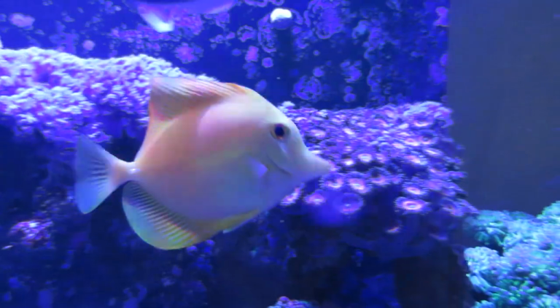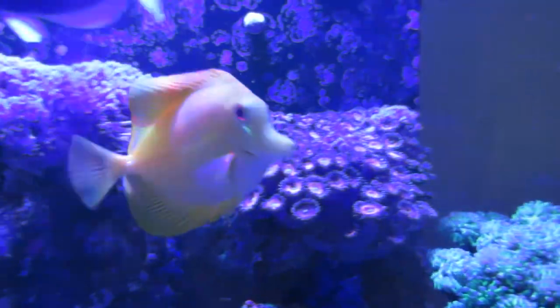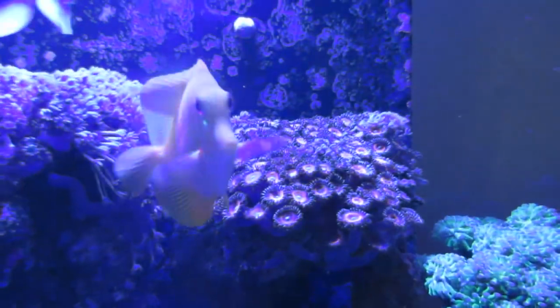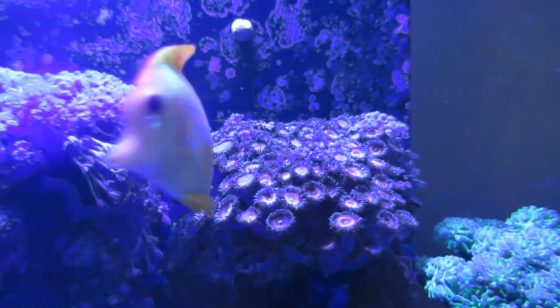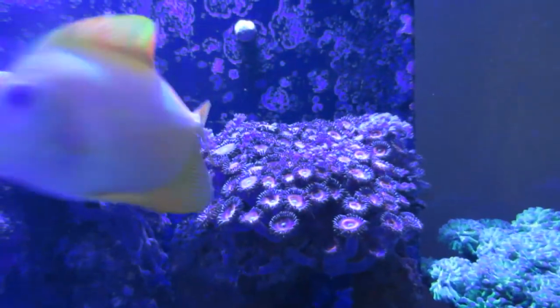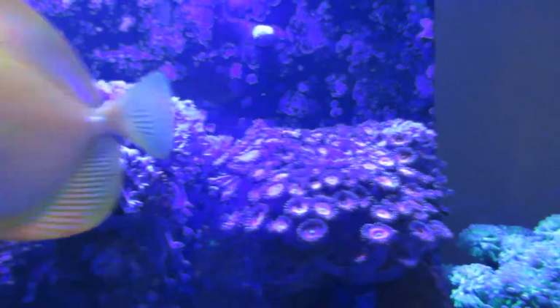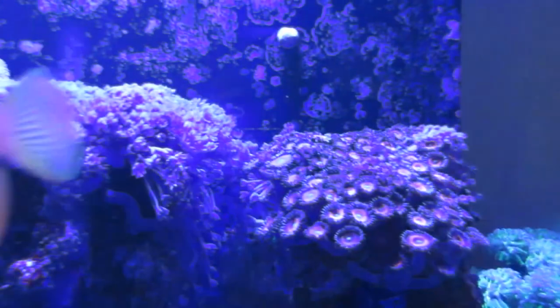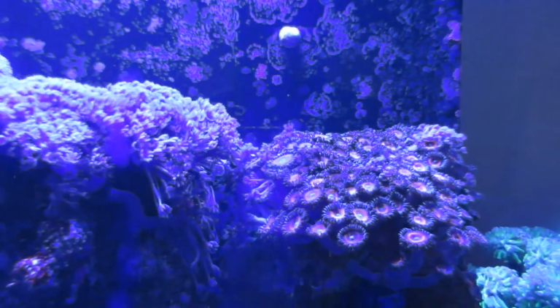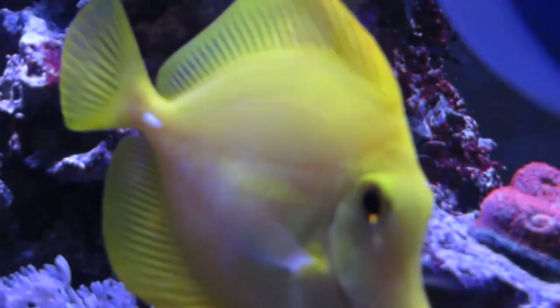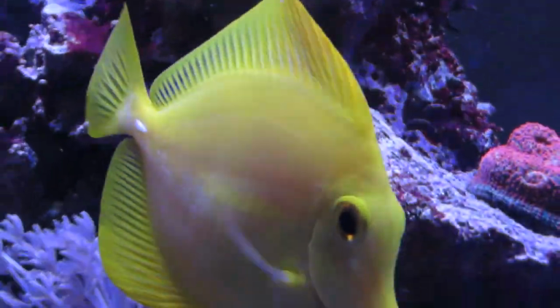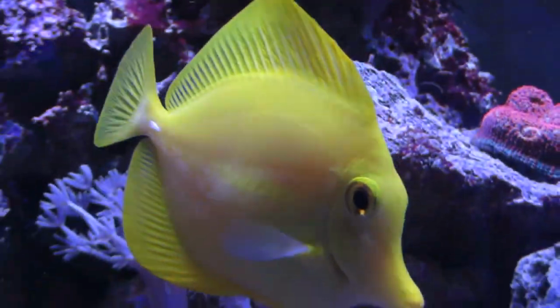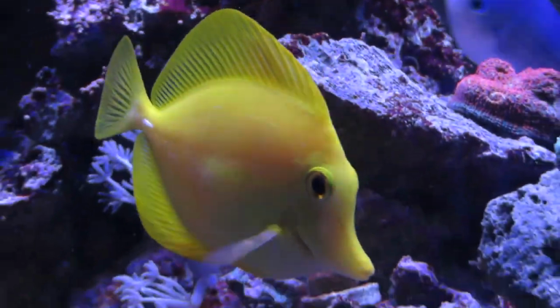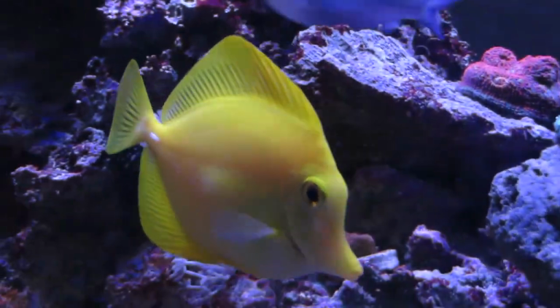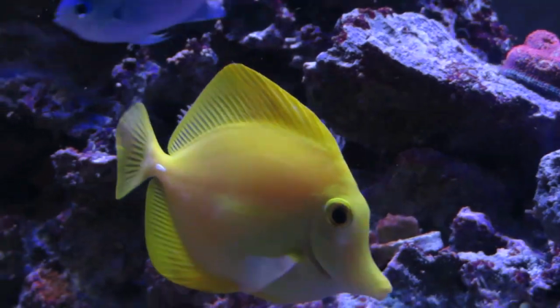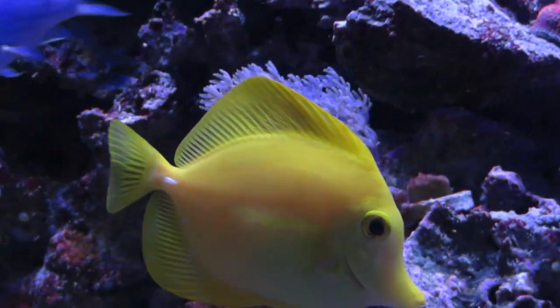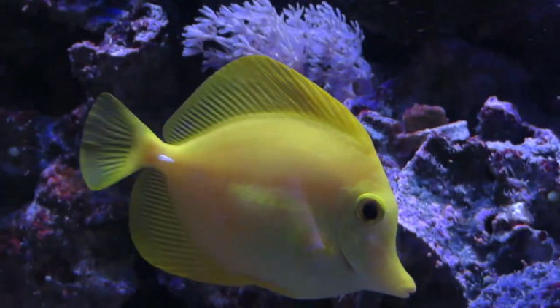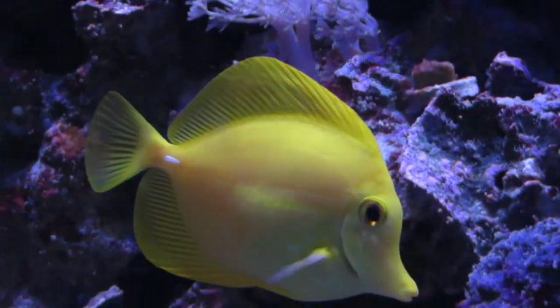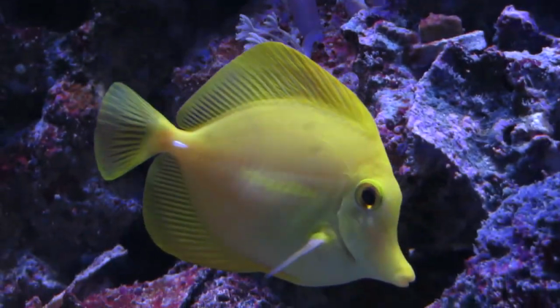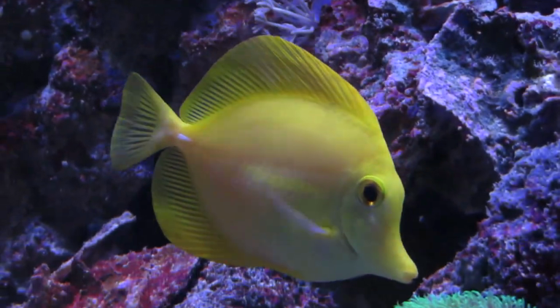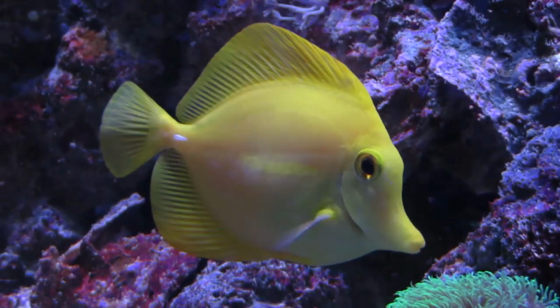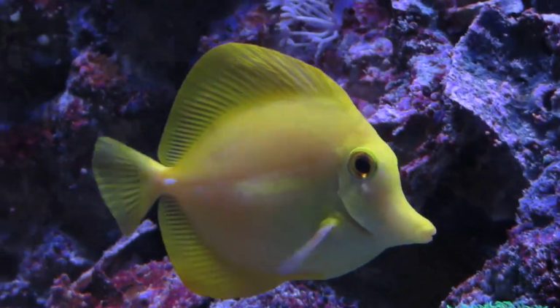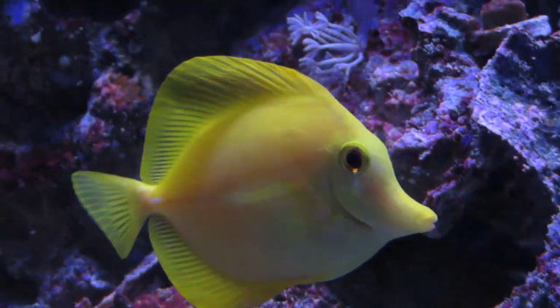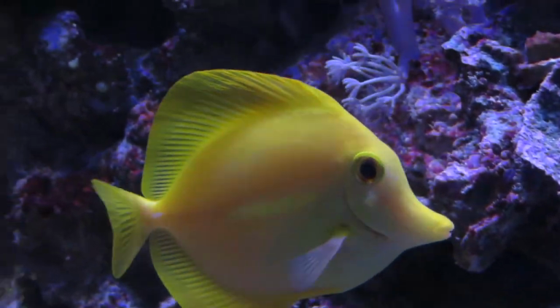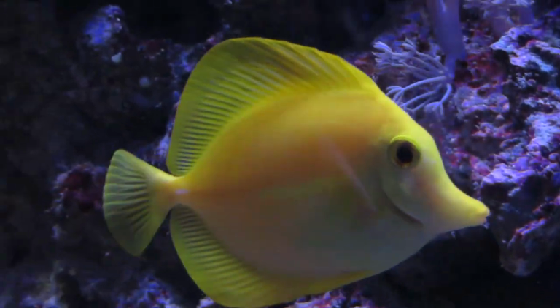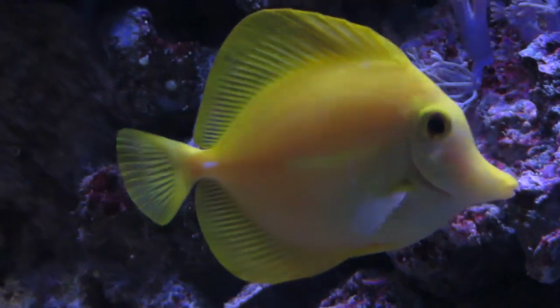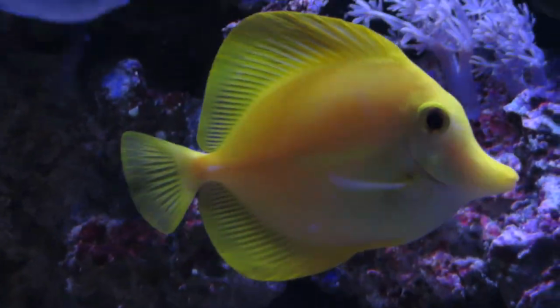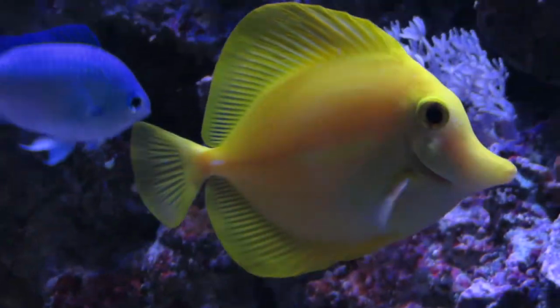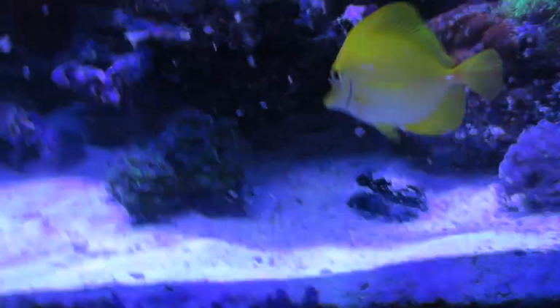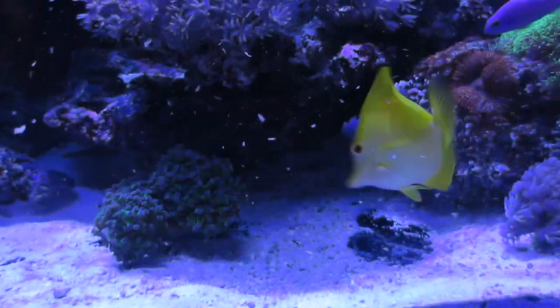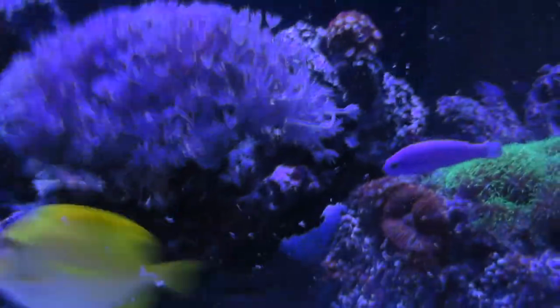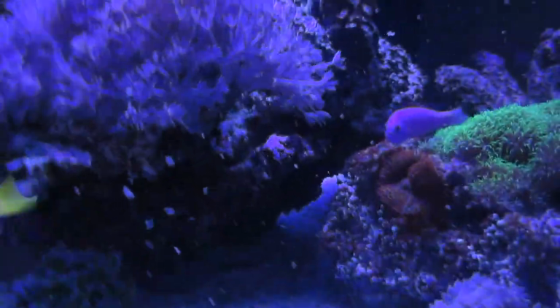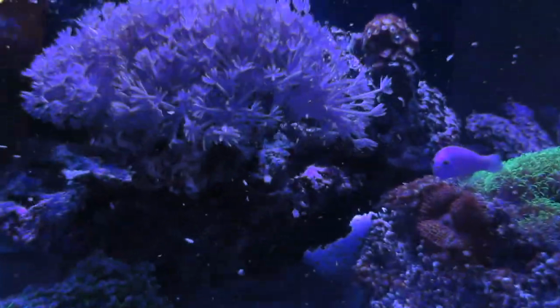It's one of the hardiest of all the surgeonfish to keep. I've had Larry for over three years, and originally I got him when he was really small. He eats just about anything I throw in the tank.